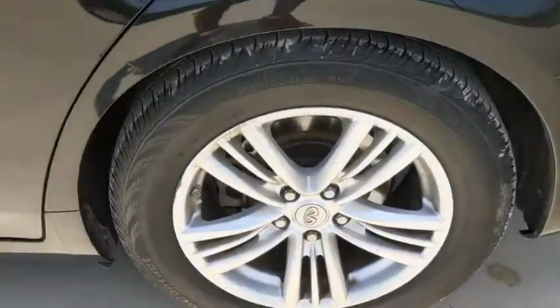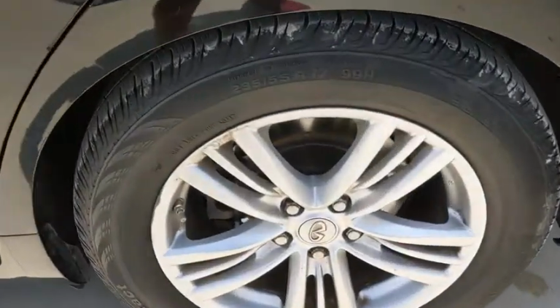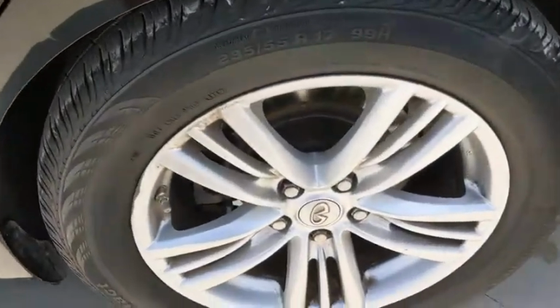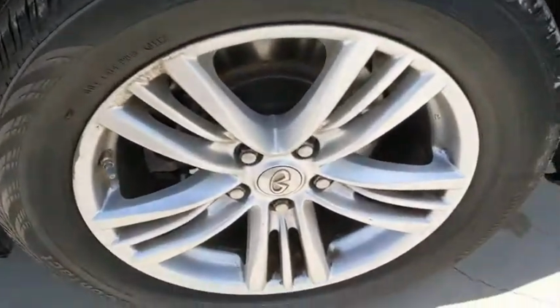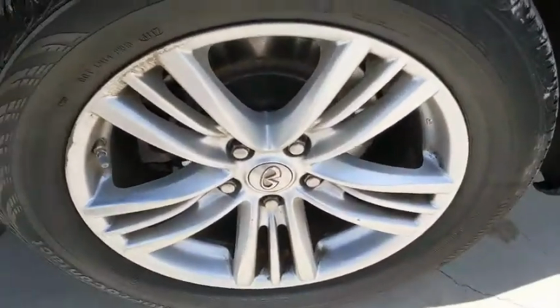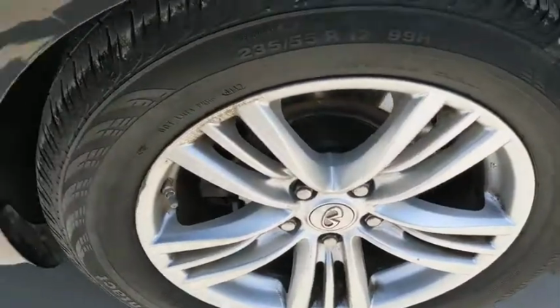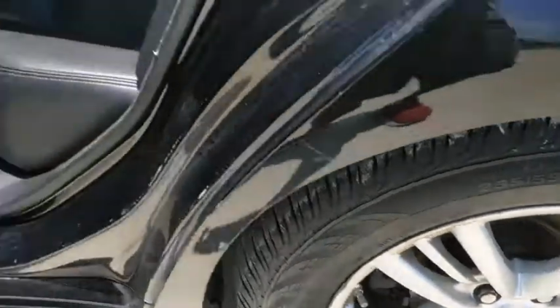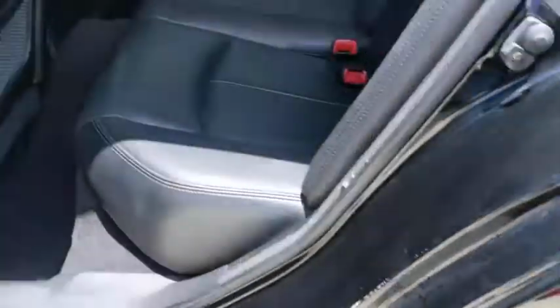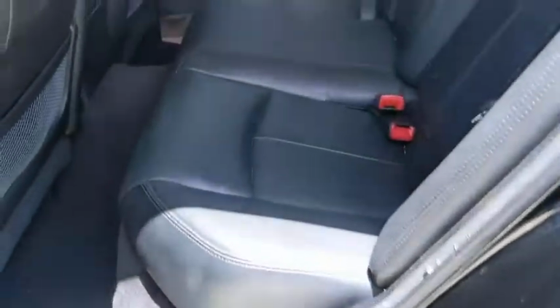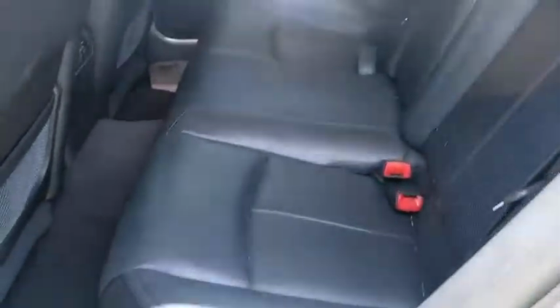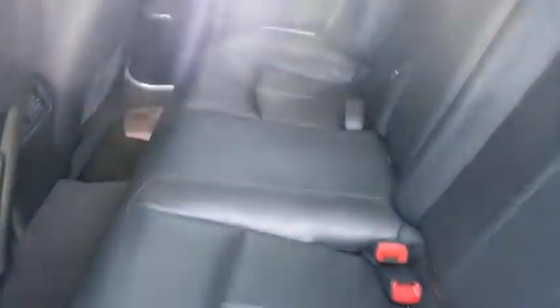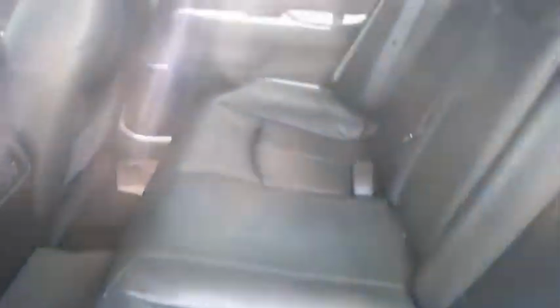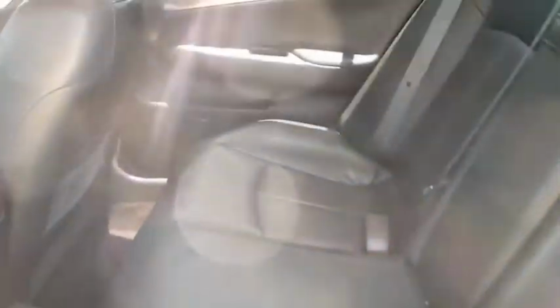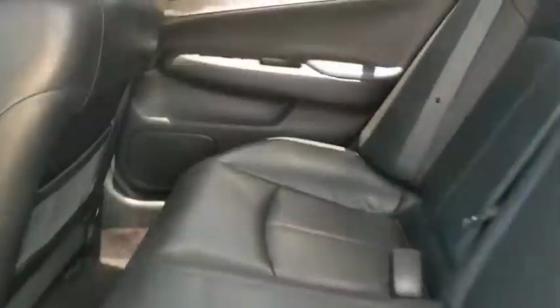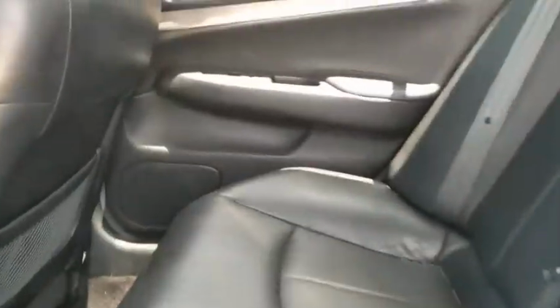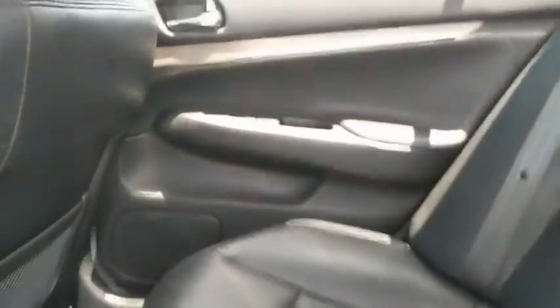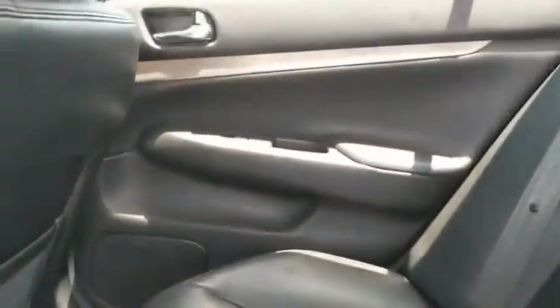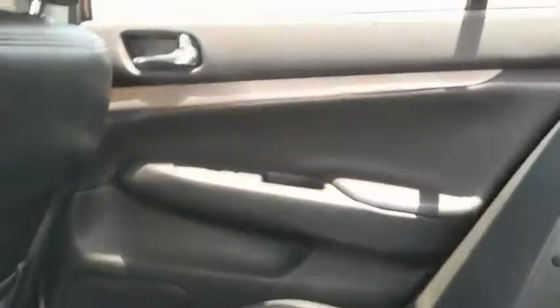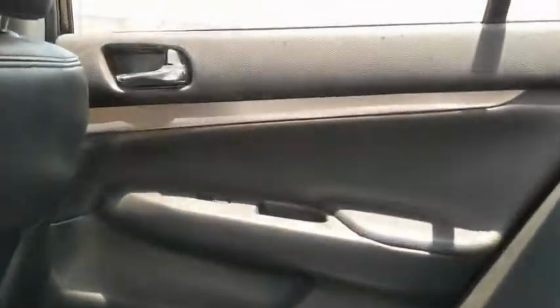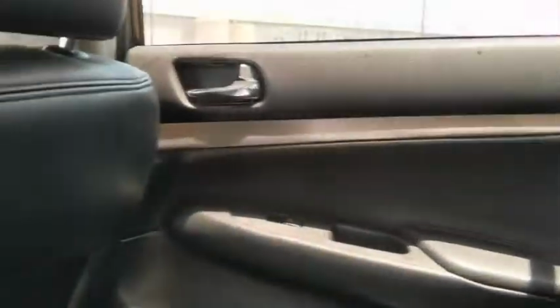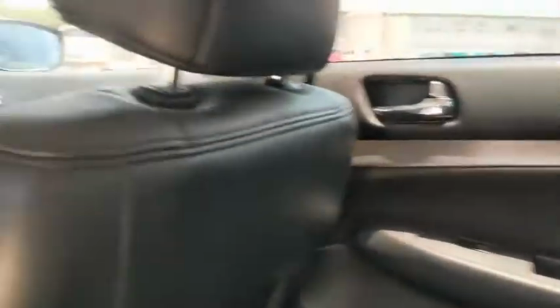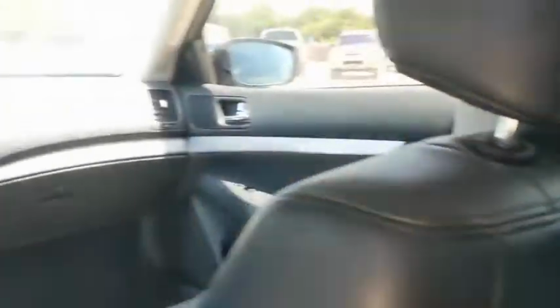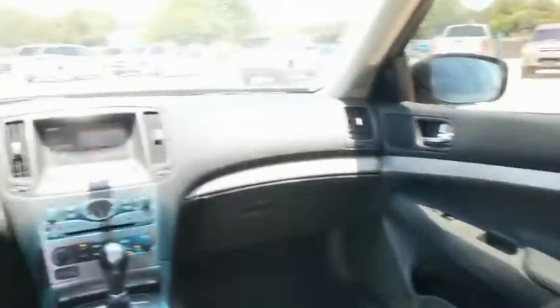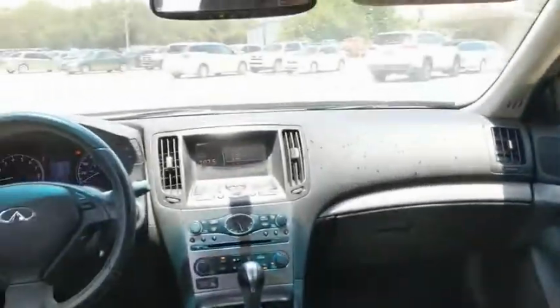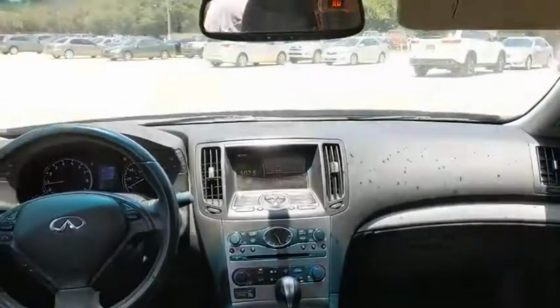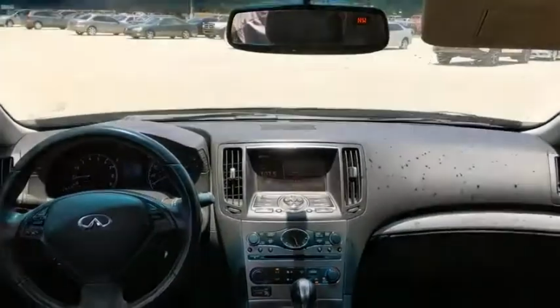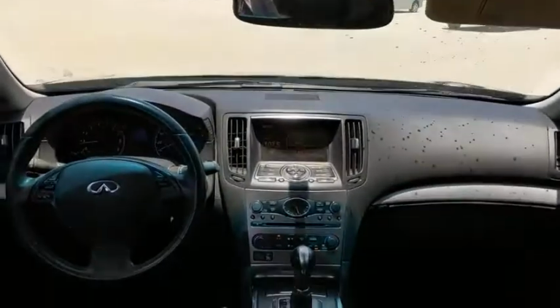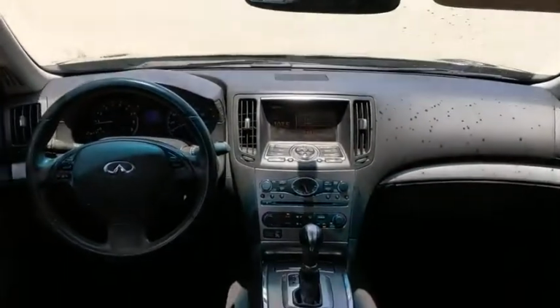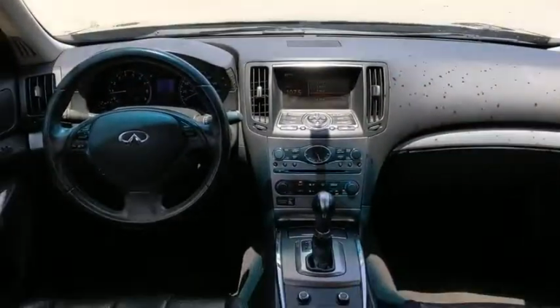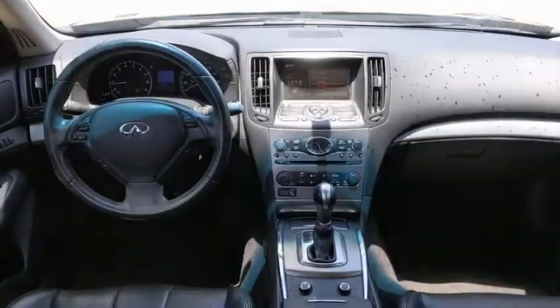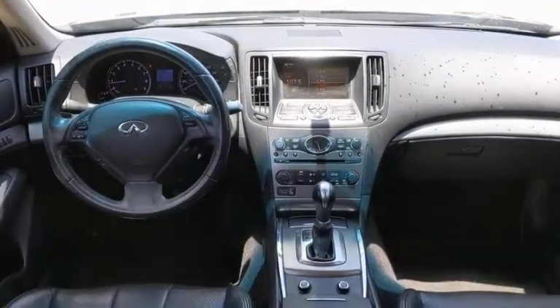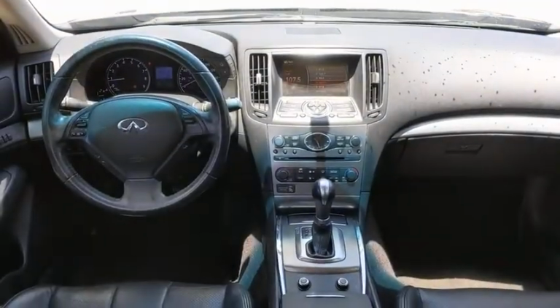Electronic stability control, CD player, fog lights, heated front seats, compass, trip computer, power windows, rear window defroster.